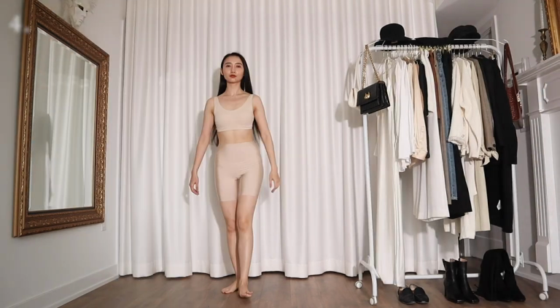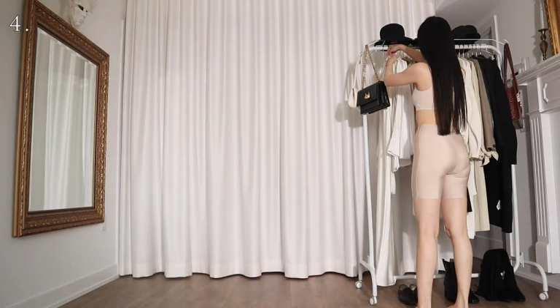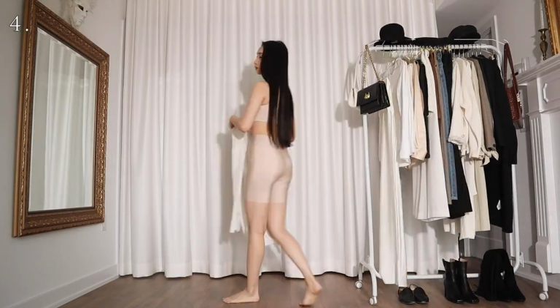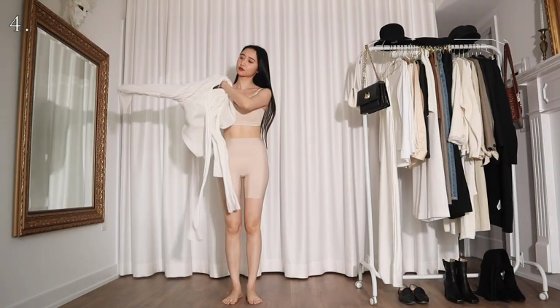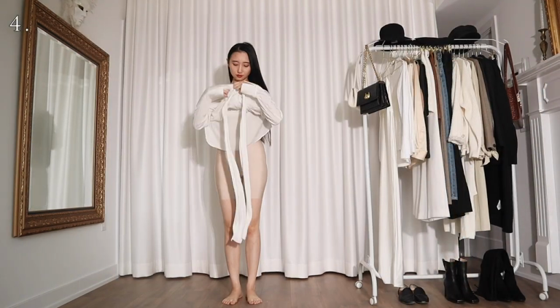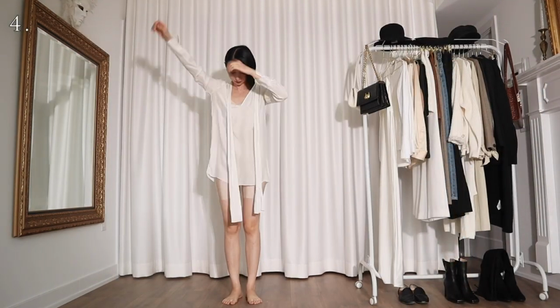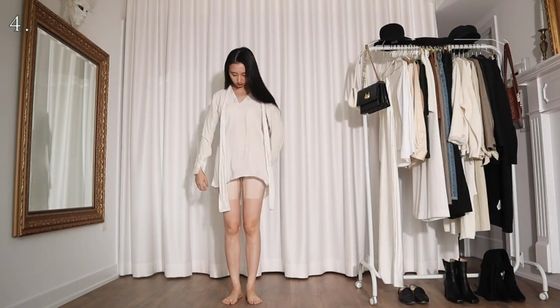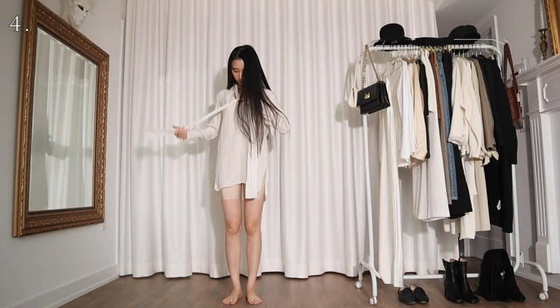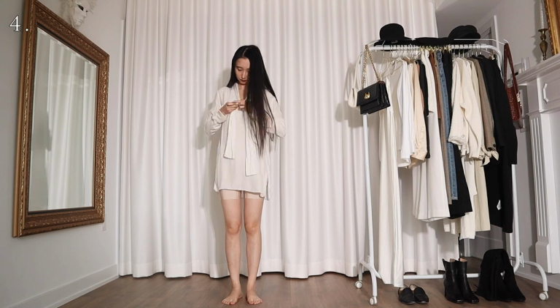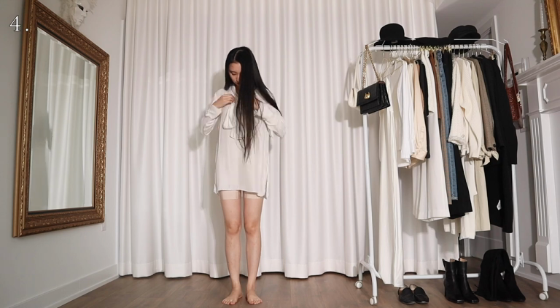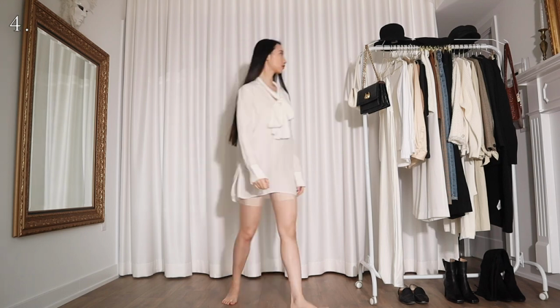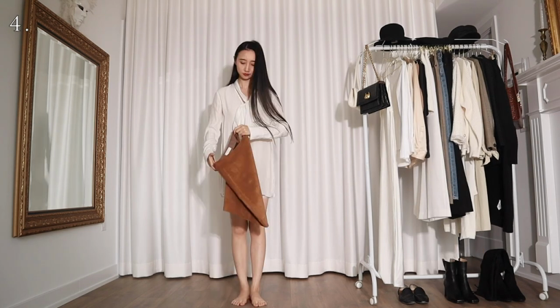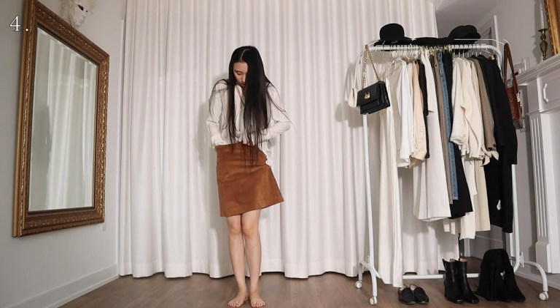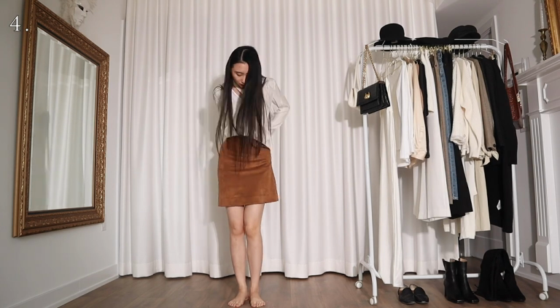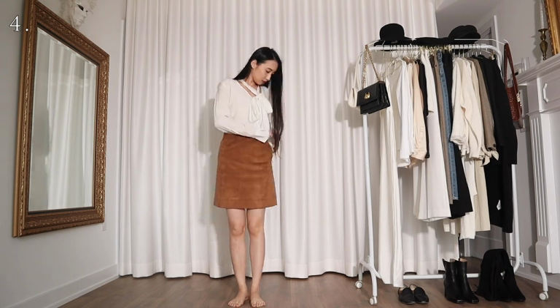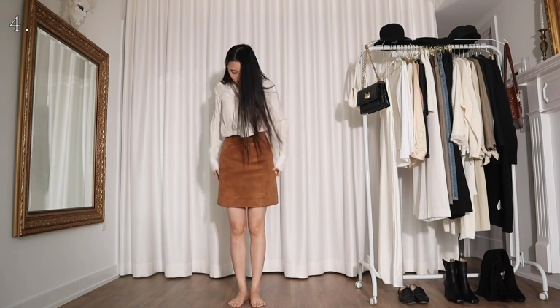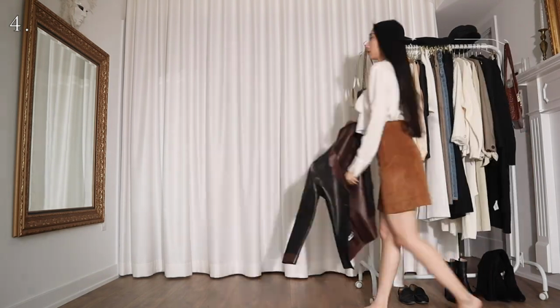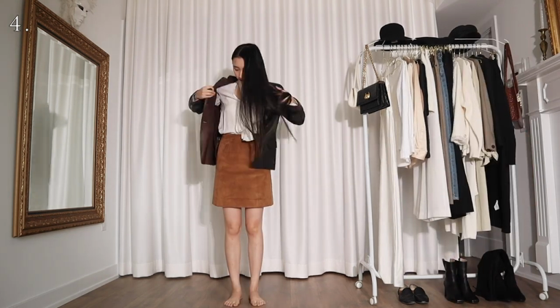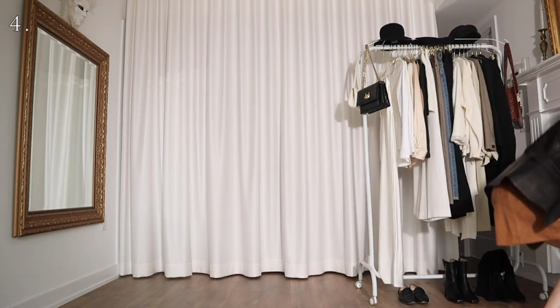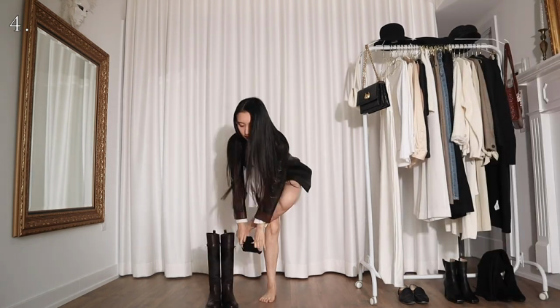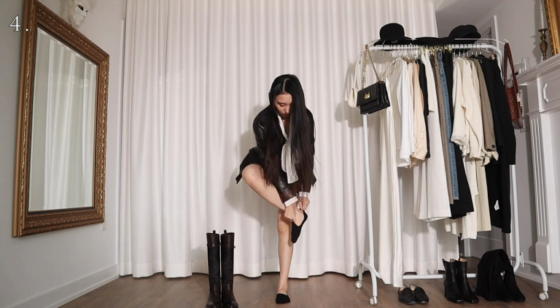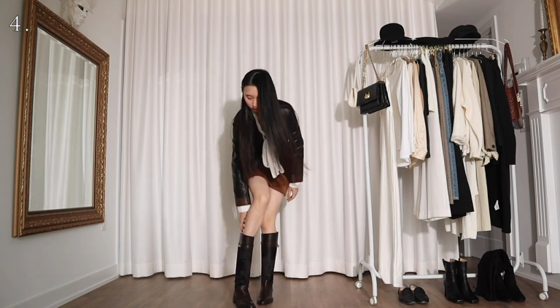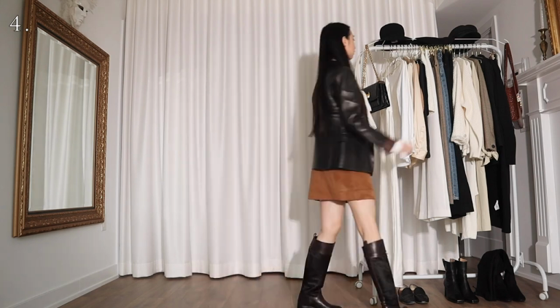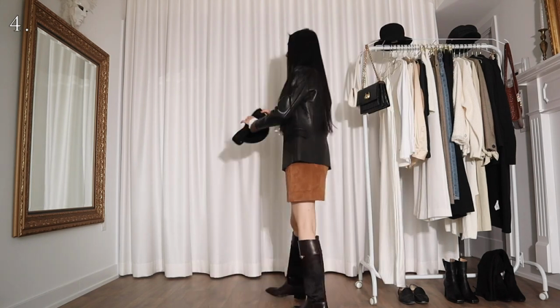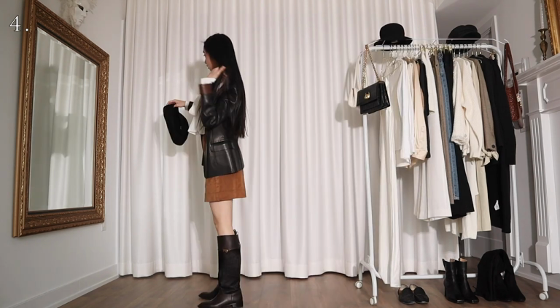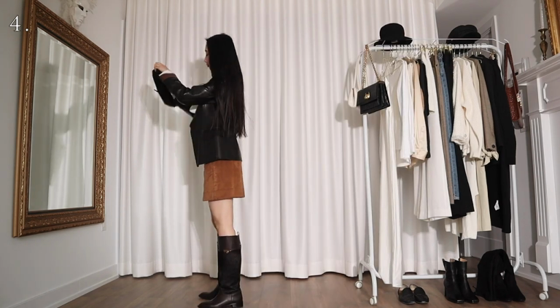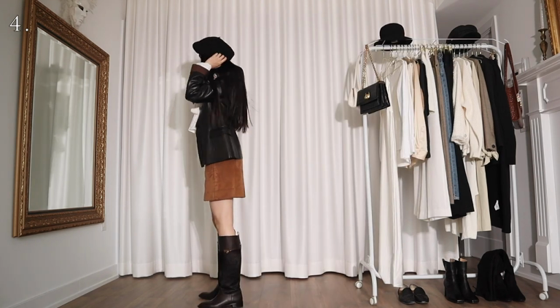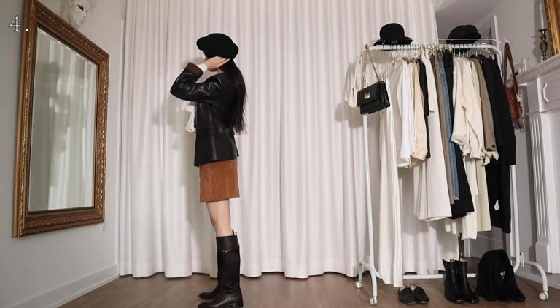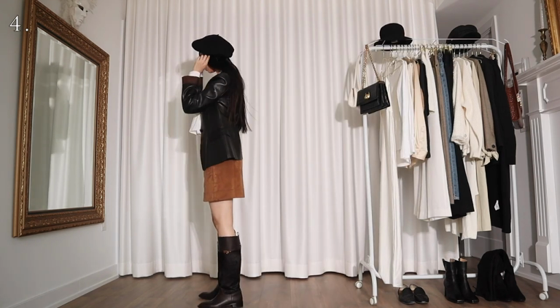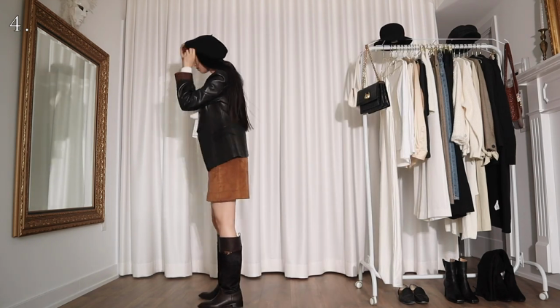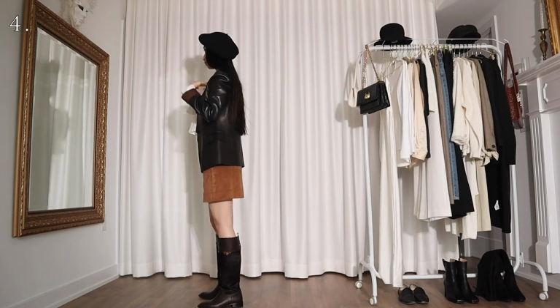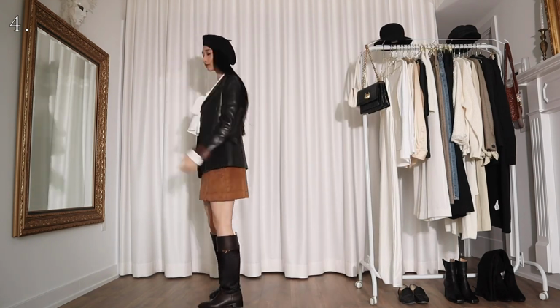For the next few looks I'll be using the same white pussy bow silk blouse. For this one I'm wearing it with a camel suede mini skirt, a leather blazer, a pair of pony hair leather boots, and a black beret. I said I was going to dress more casual and this is what I came up with.